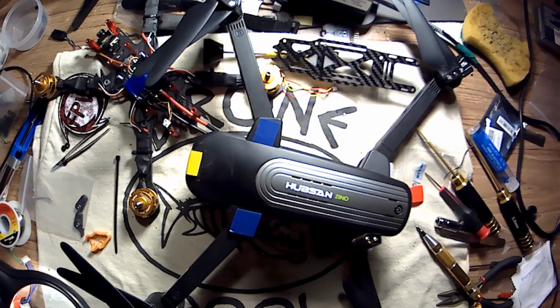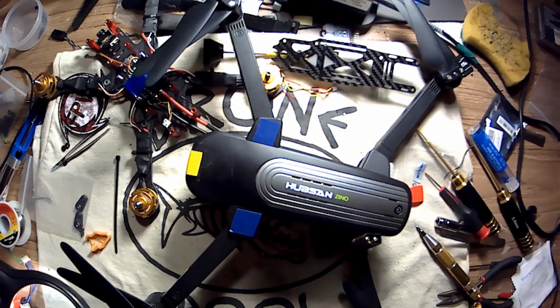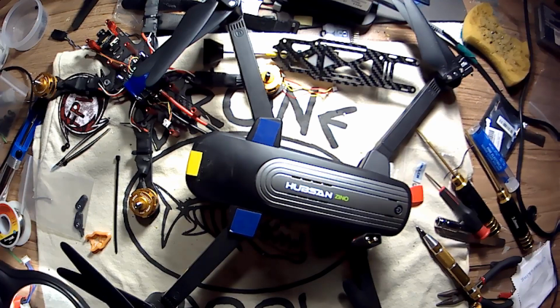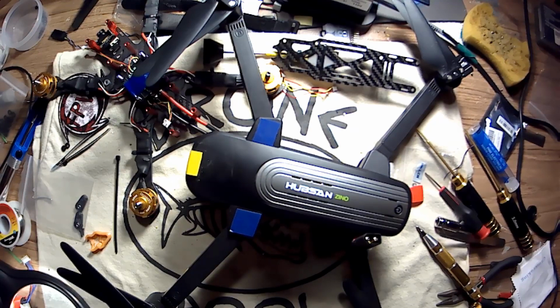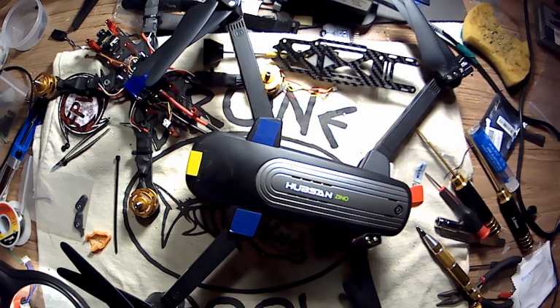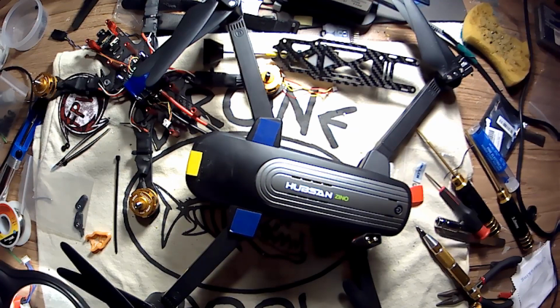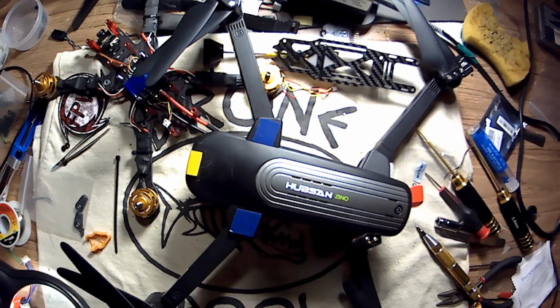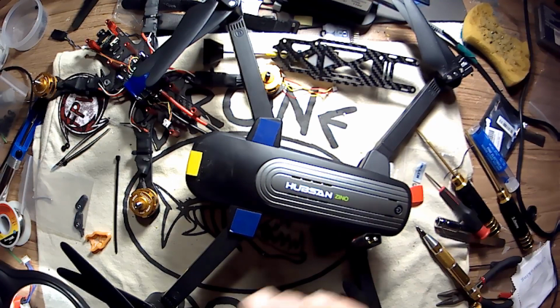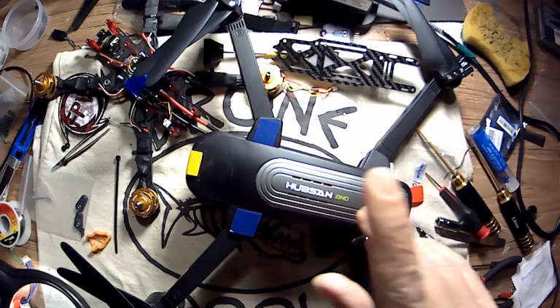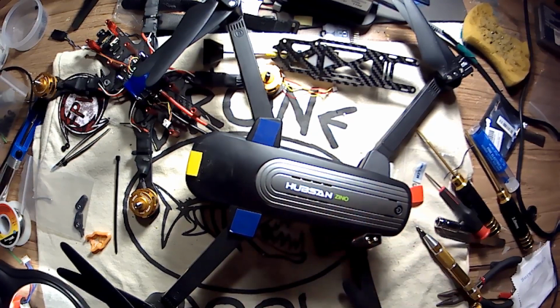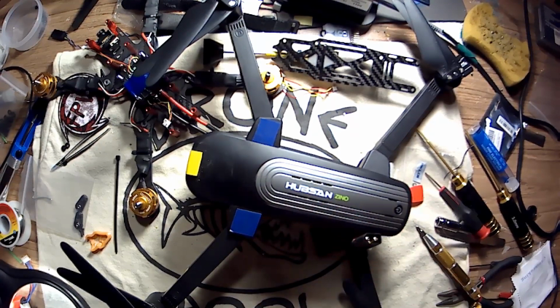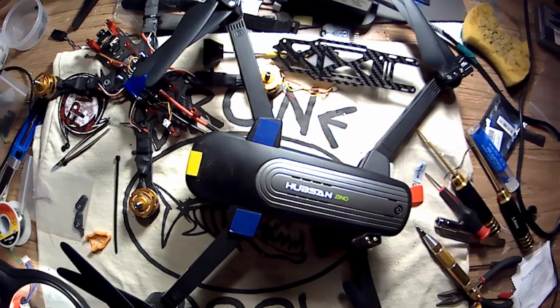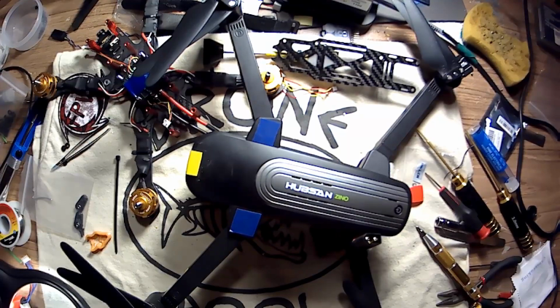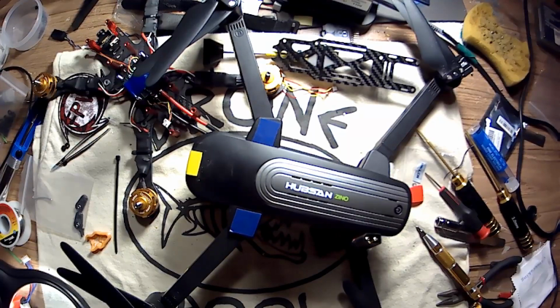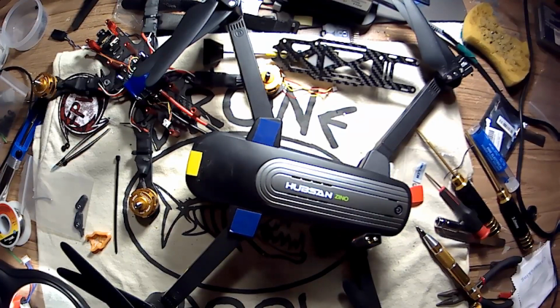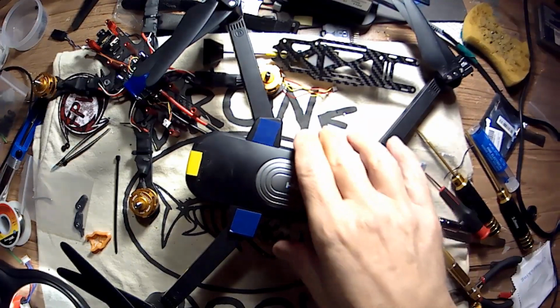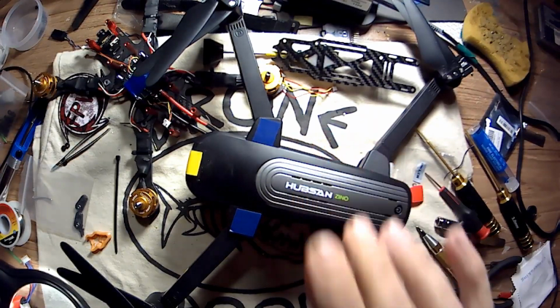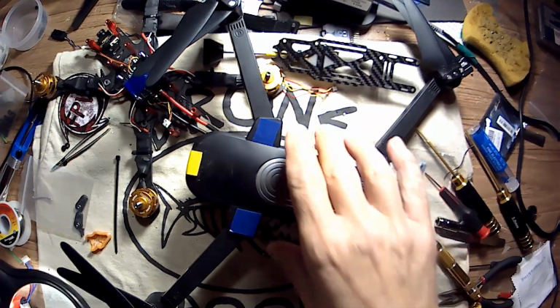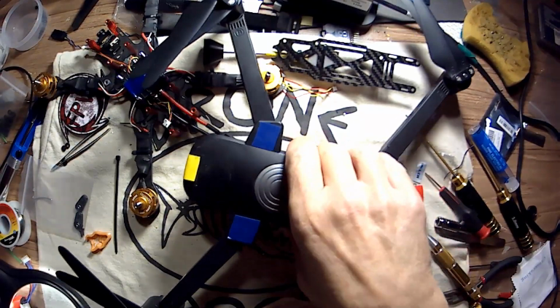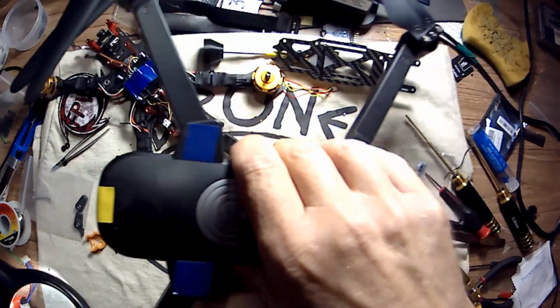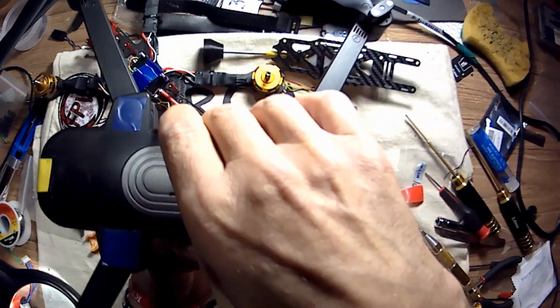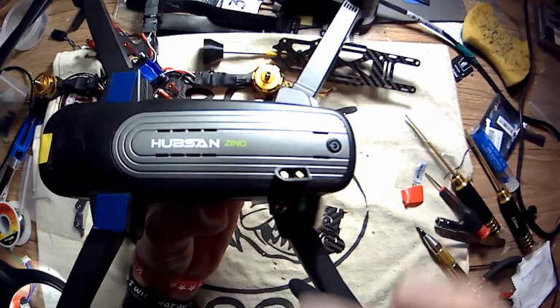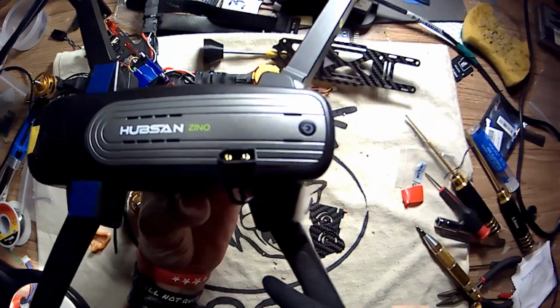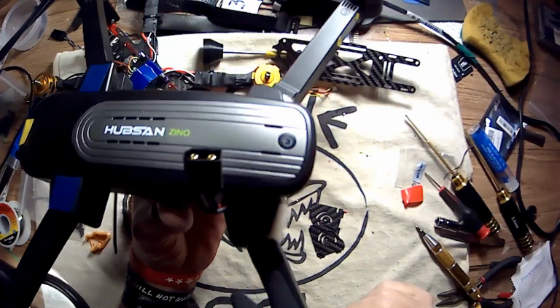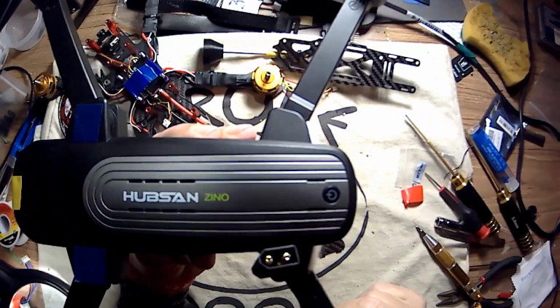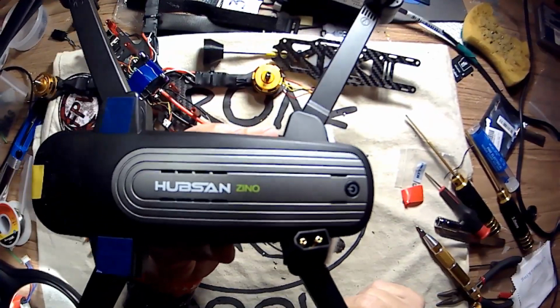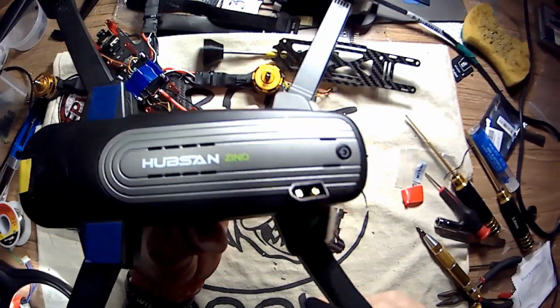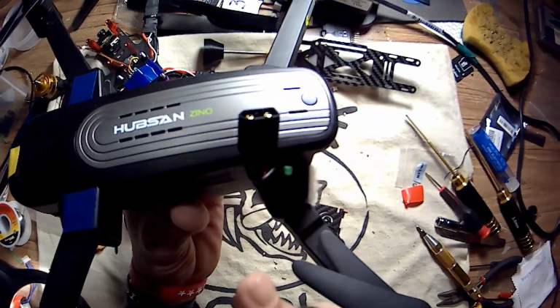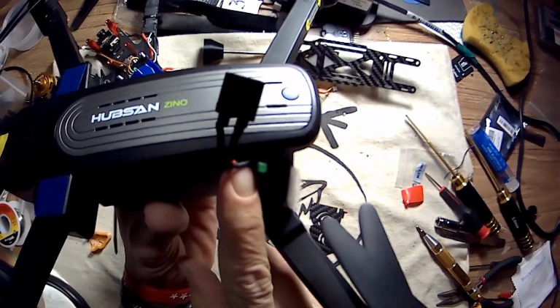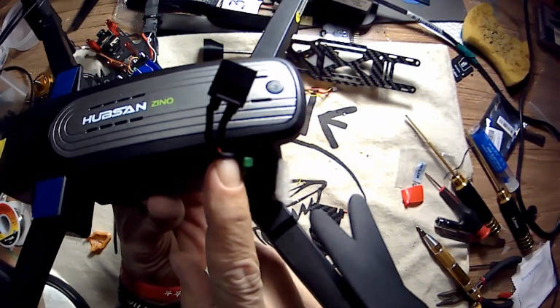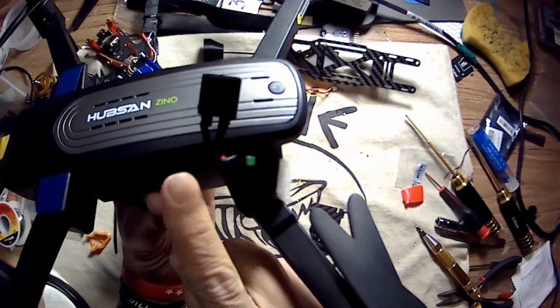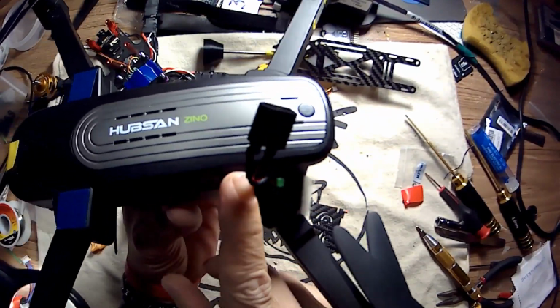Okay, DronePool here. Excuse my messy work area — I've been working. So here's my Hubsan Zeno, and I've done a battery mod to it.